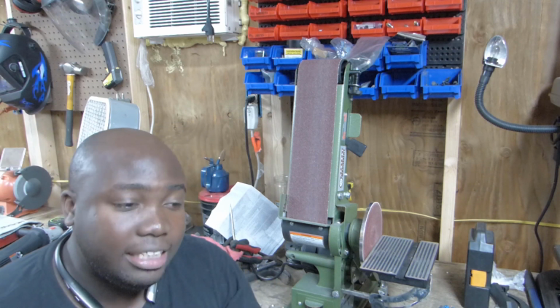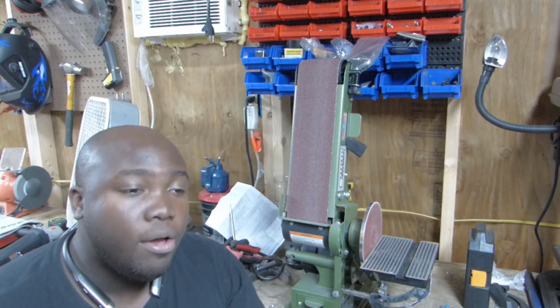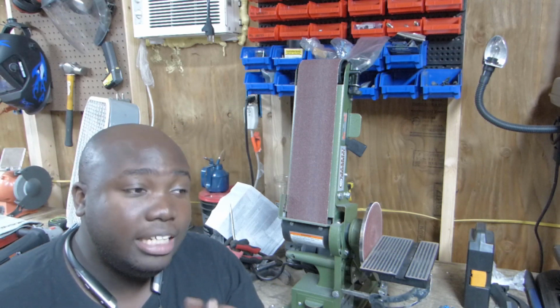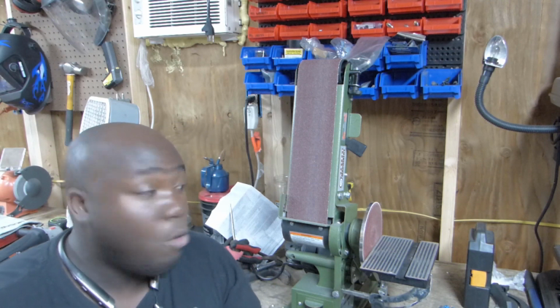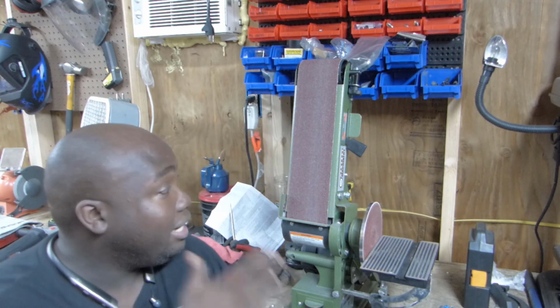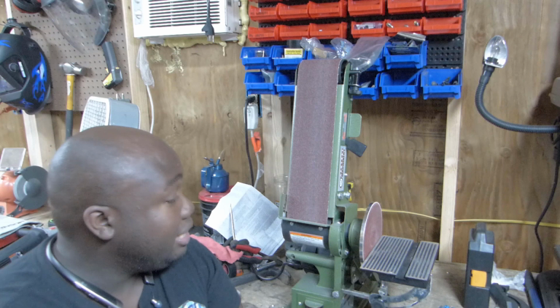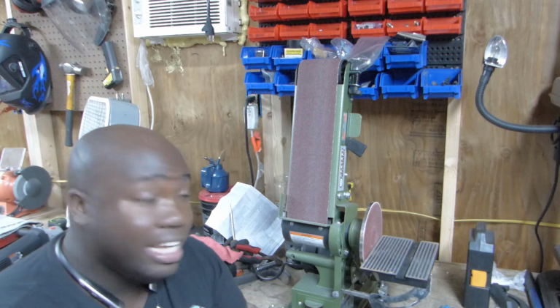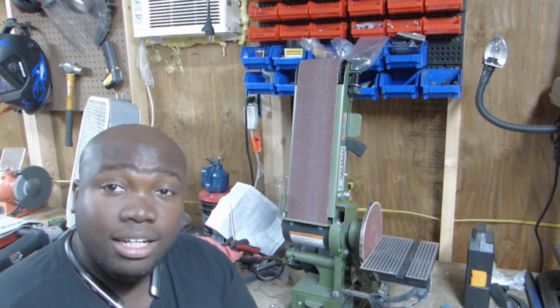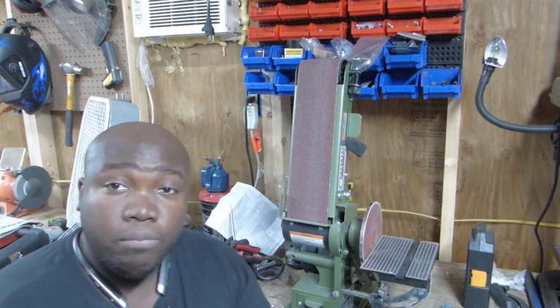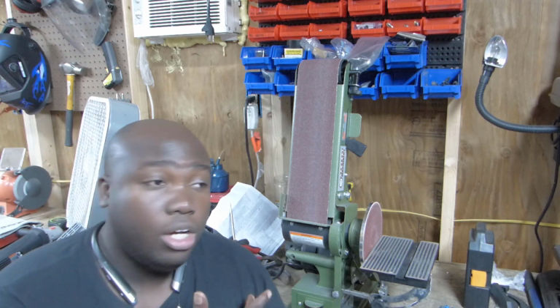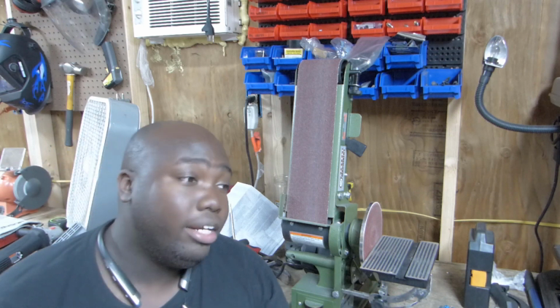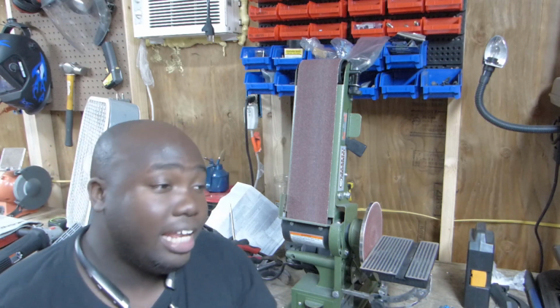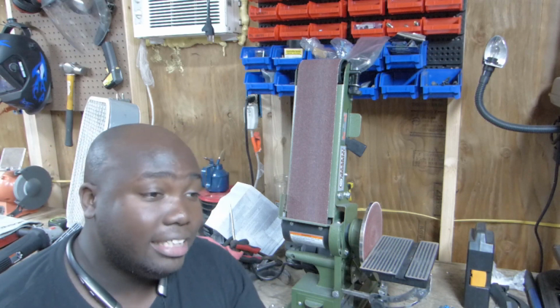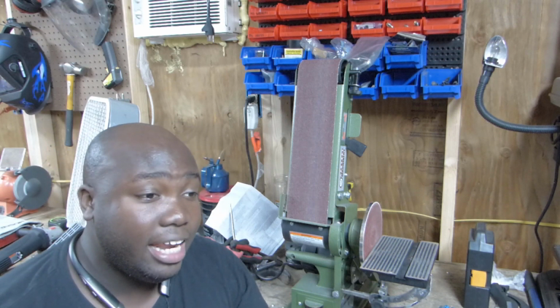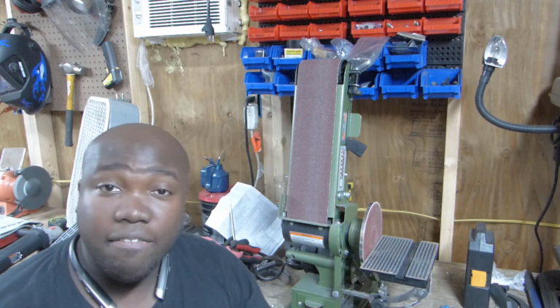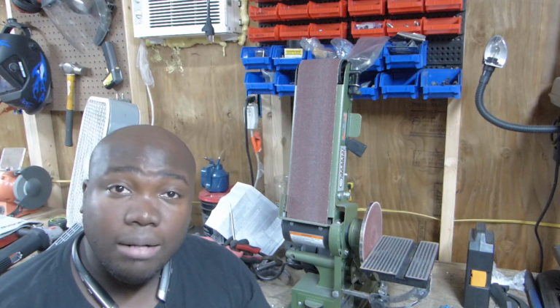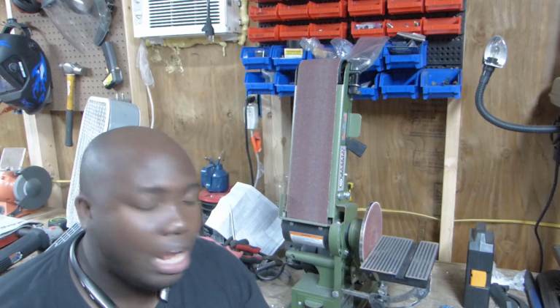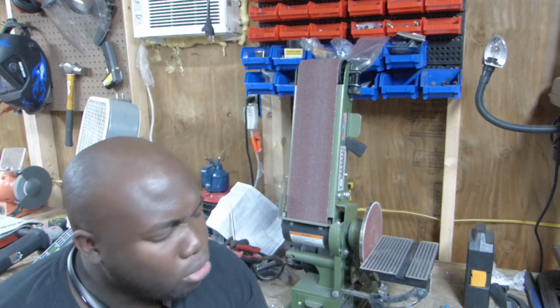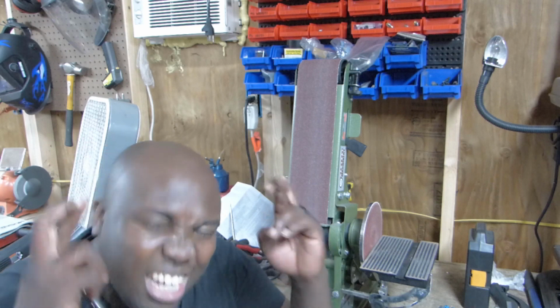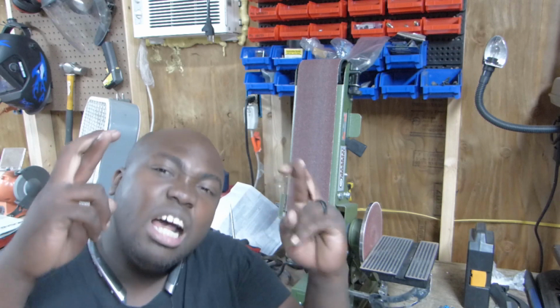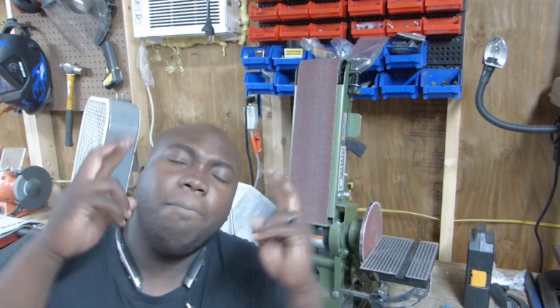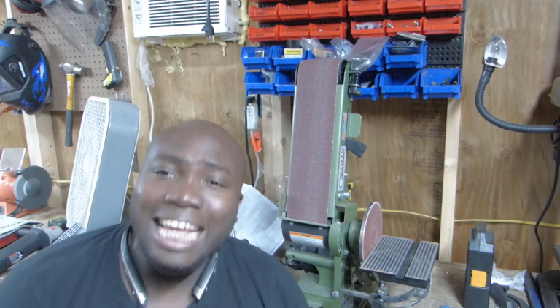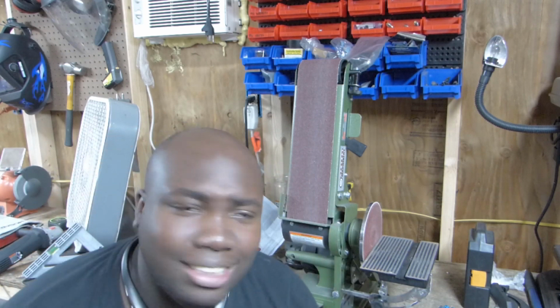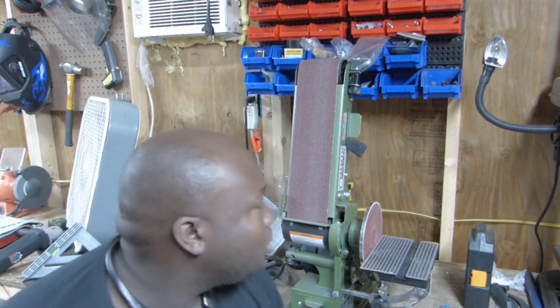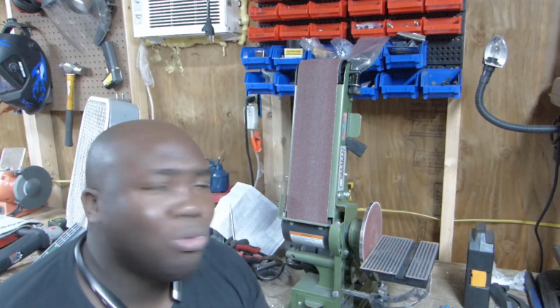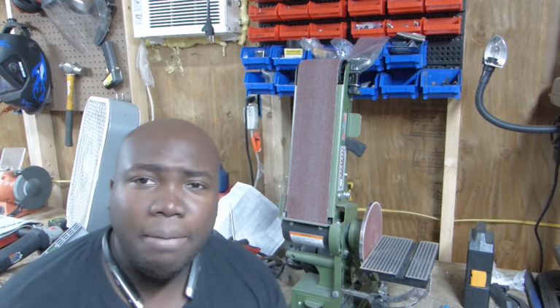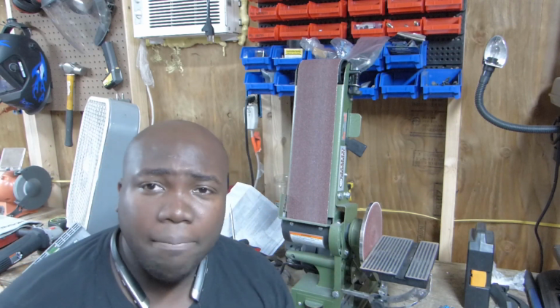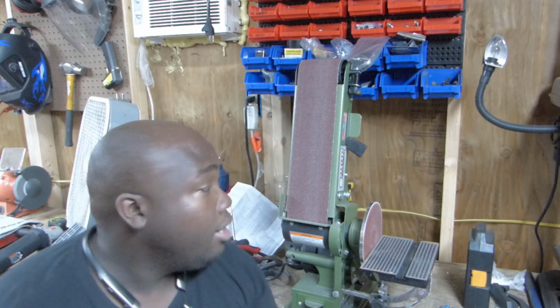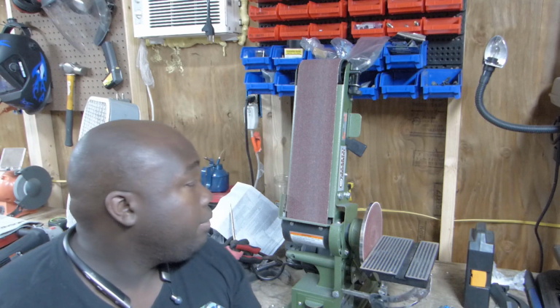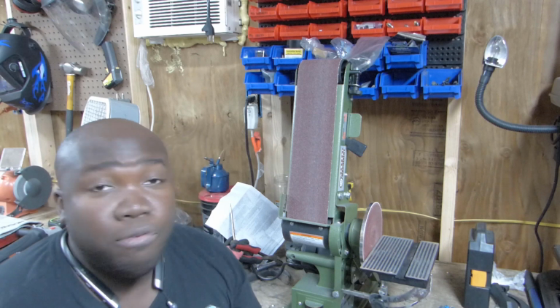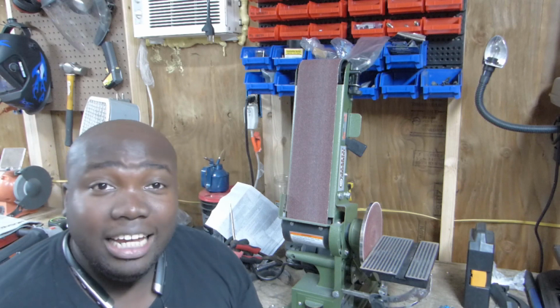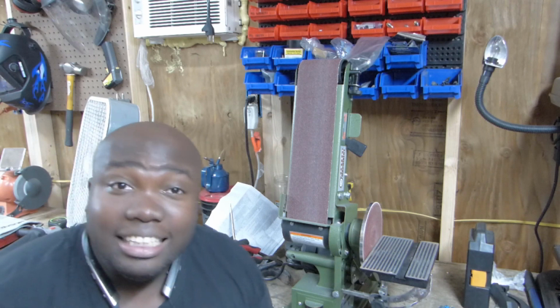One of the gentlemen who posted a comment in my last video — I forgot his name — mentioned that this grinder gave him problems. I was praying it wouldn't be bad, but unfortunately it is.